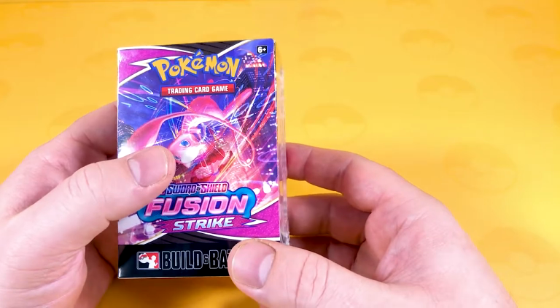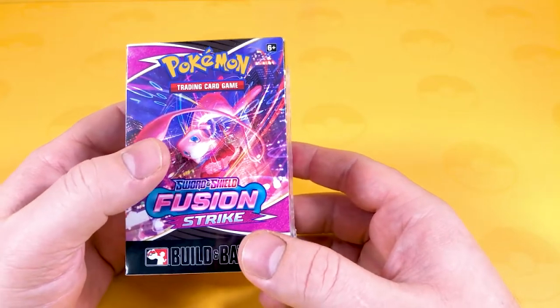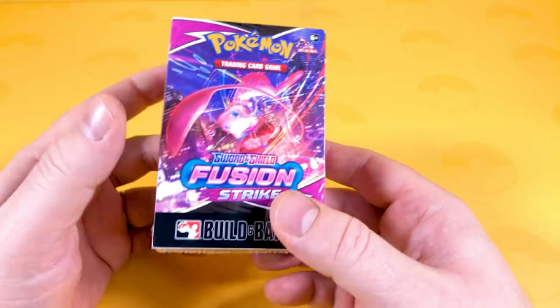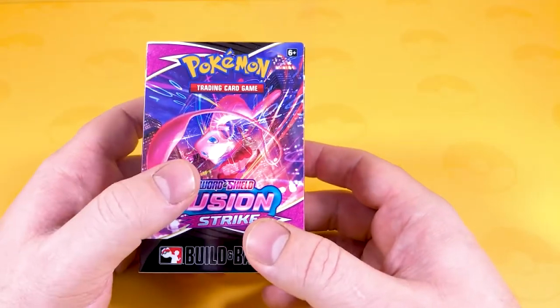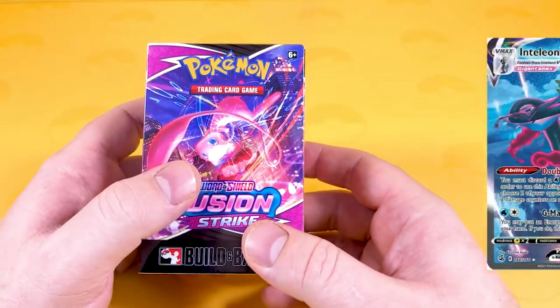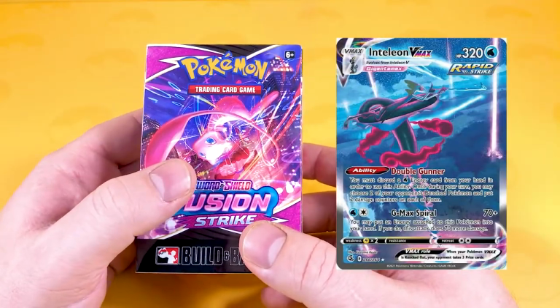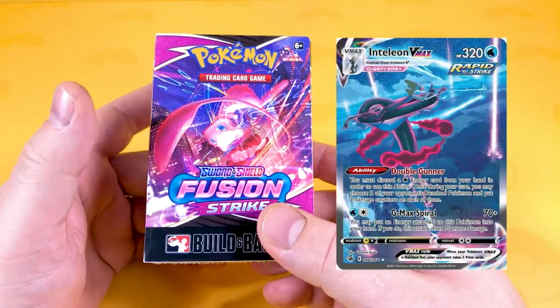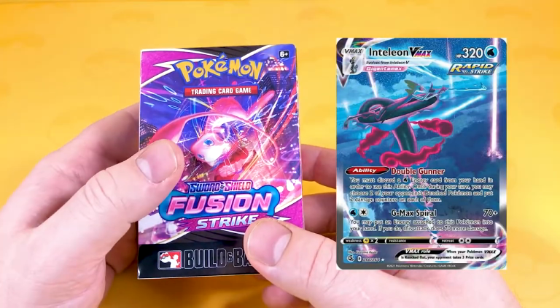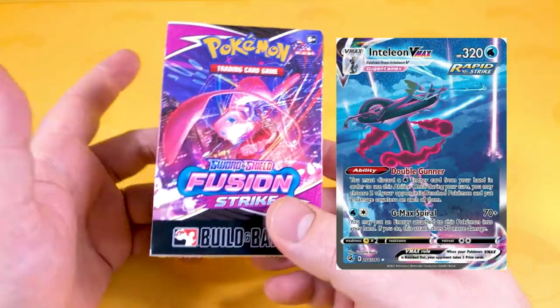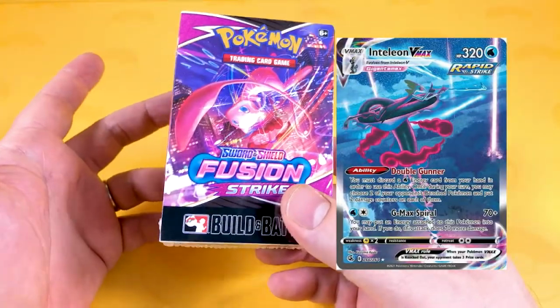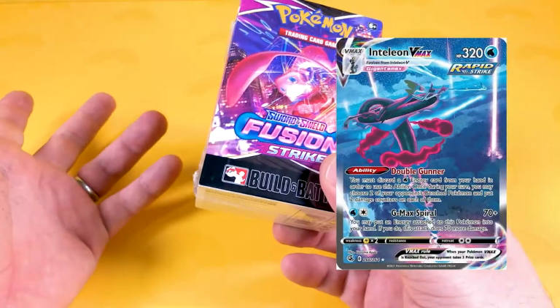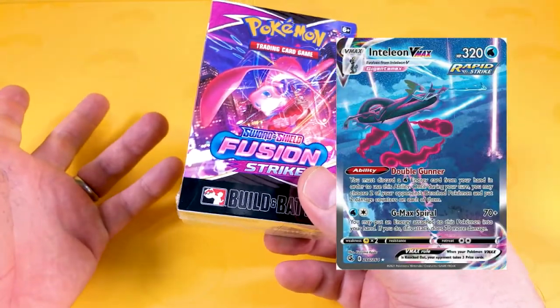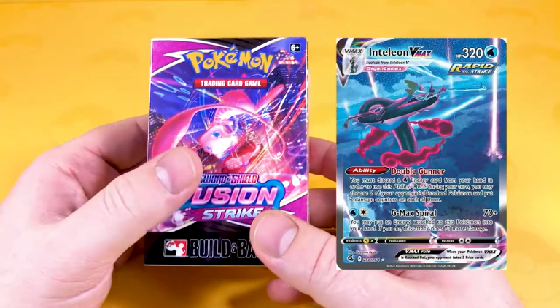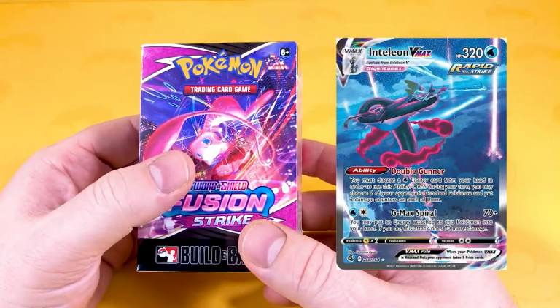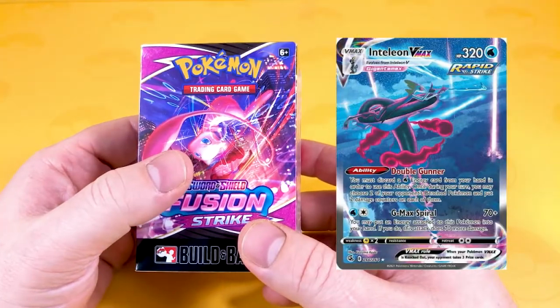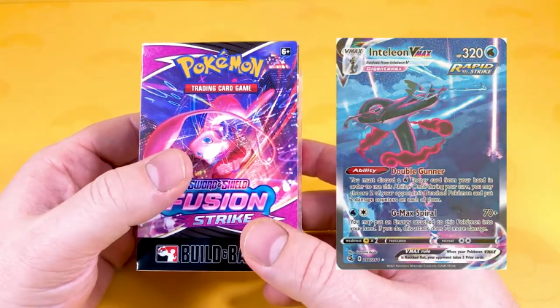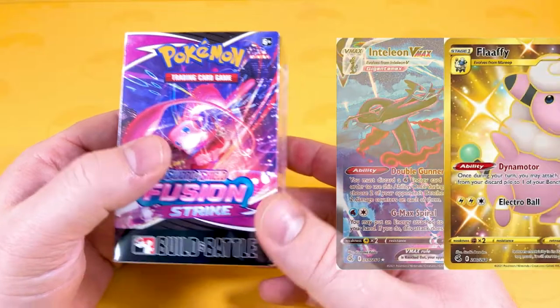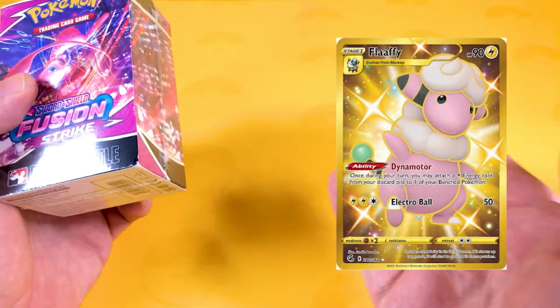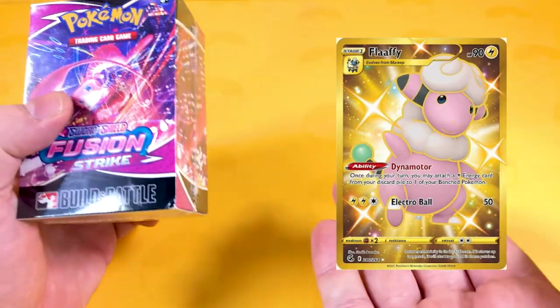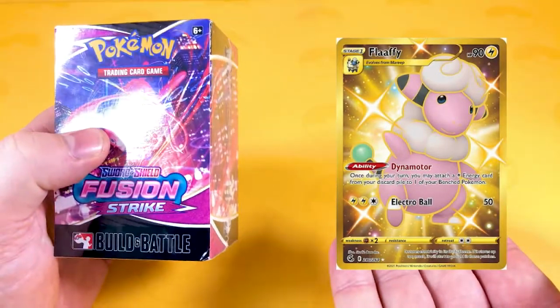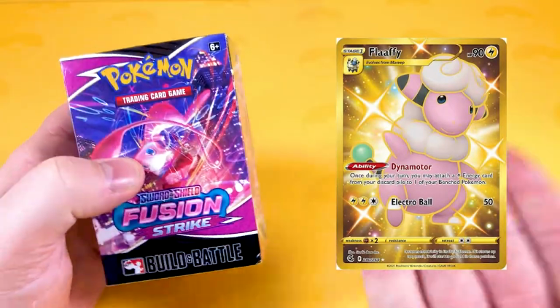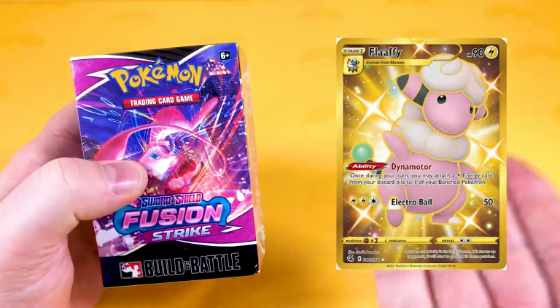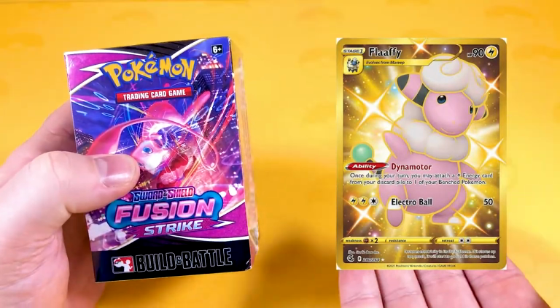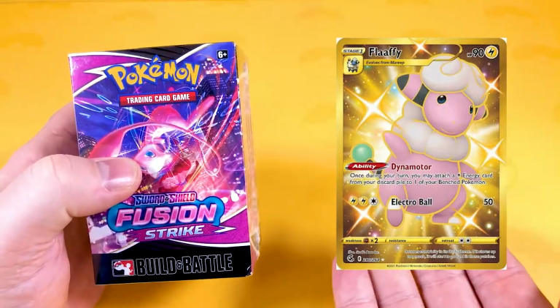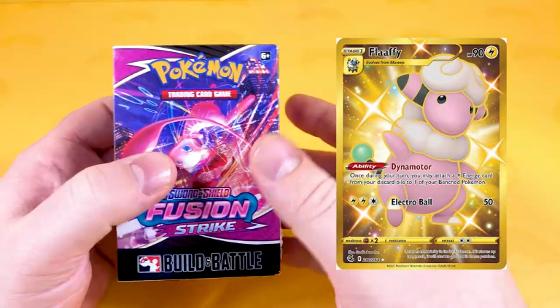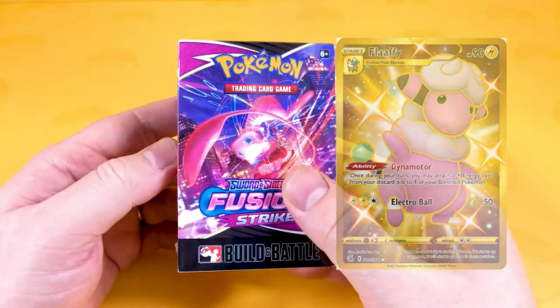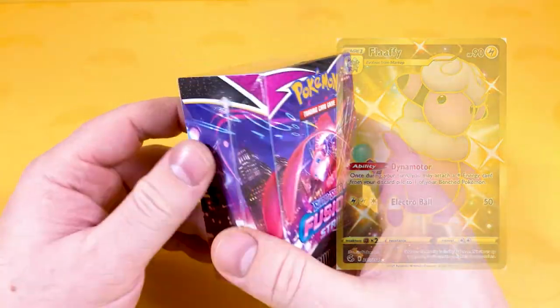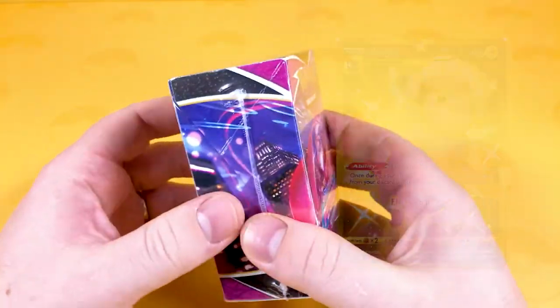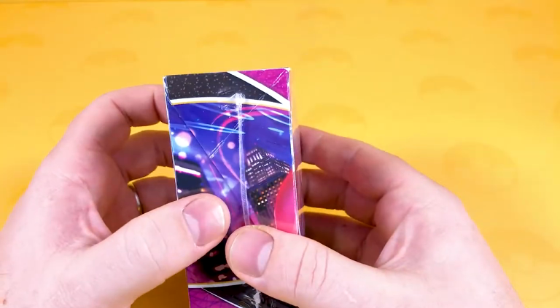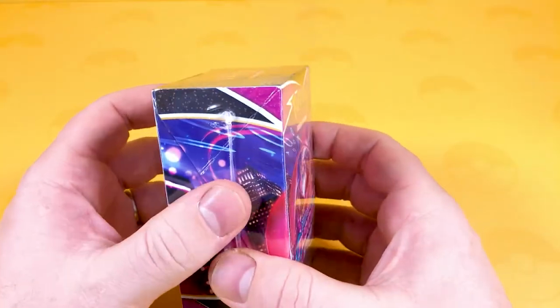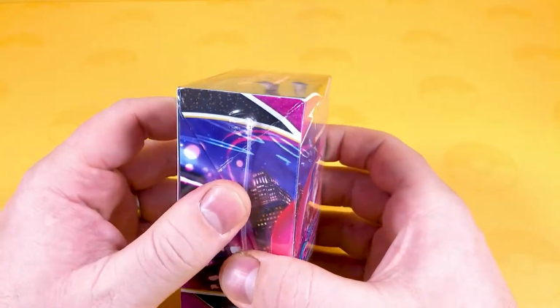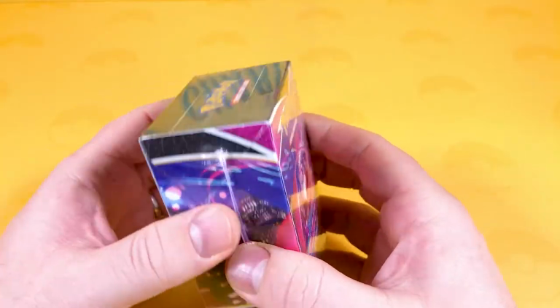Of course we've got the Inteleon VMAX, which looks amazing — the sniper pose looks really cool — and we've got a shiny gold card as well, which is a cool-looking card. Now these Build and Battle boxes...